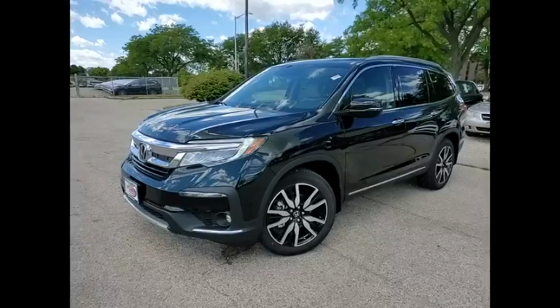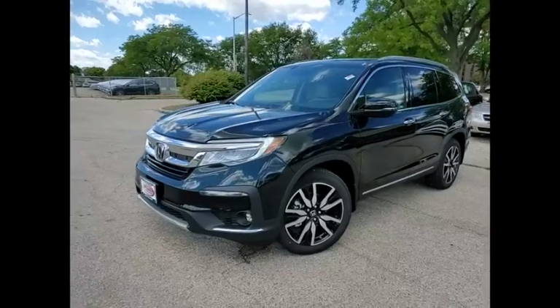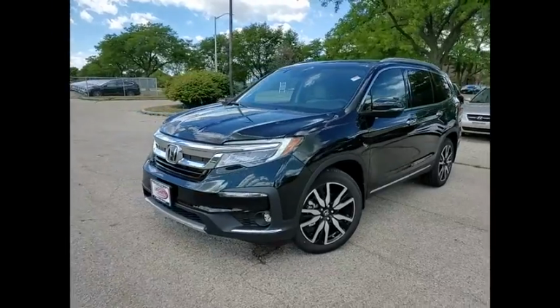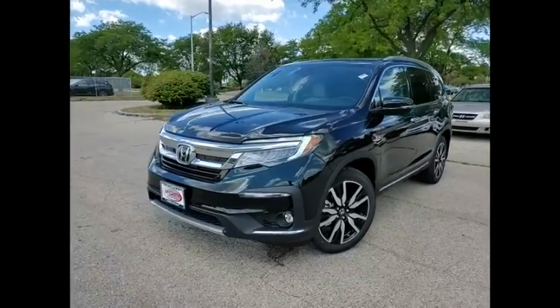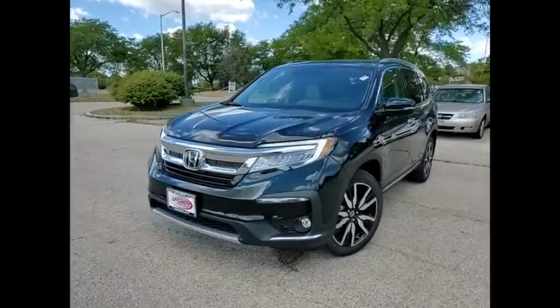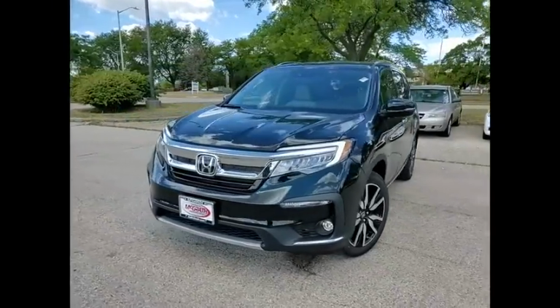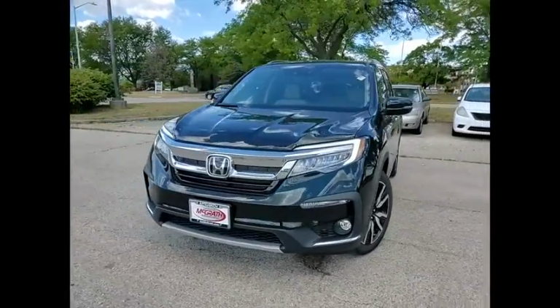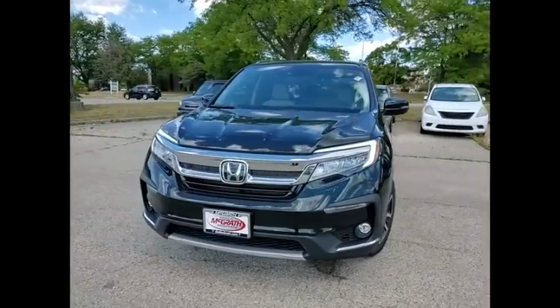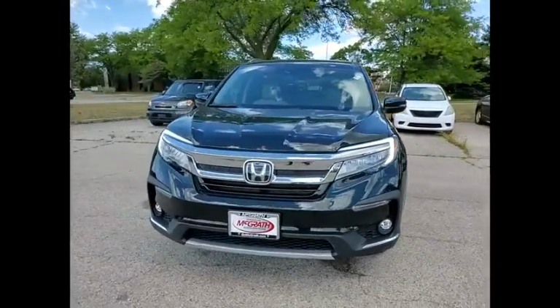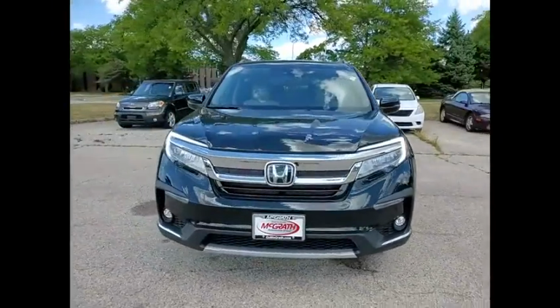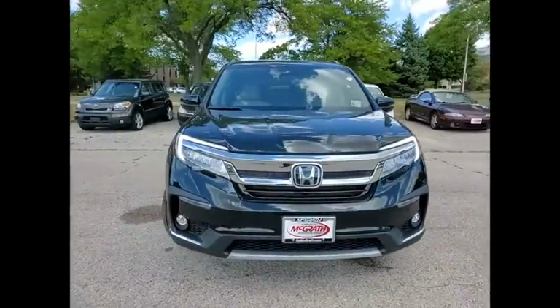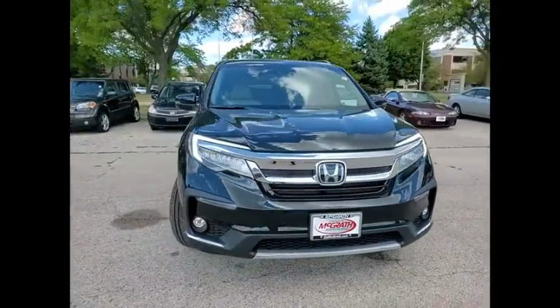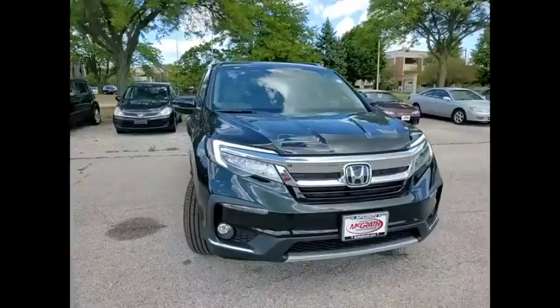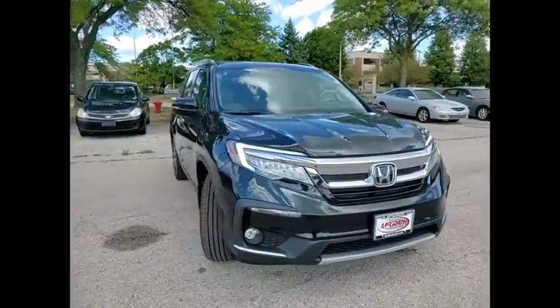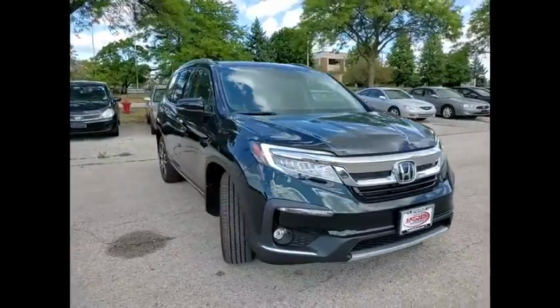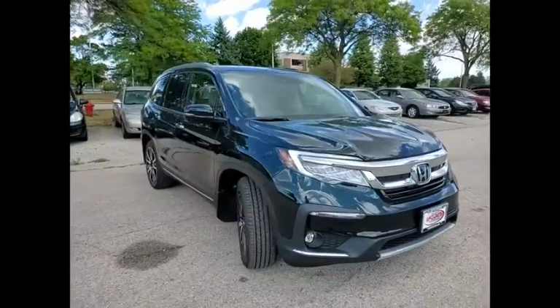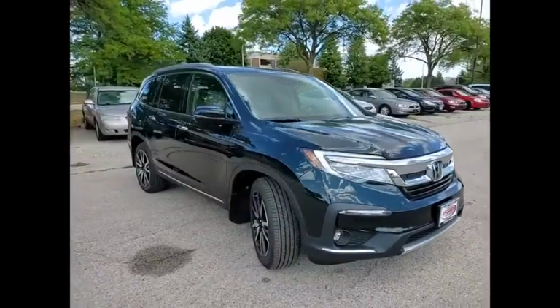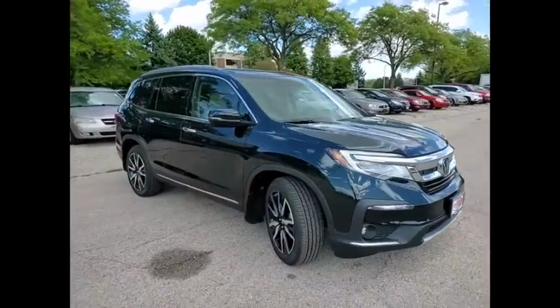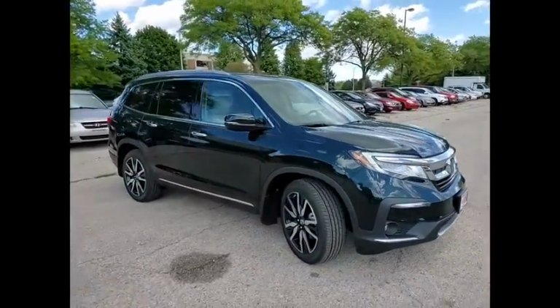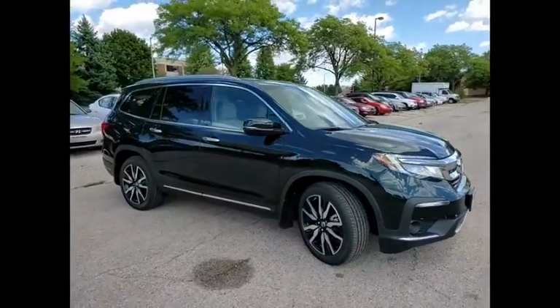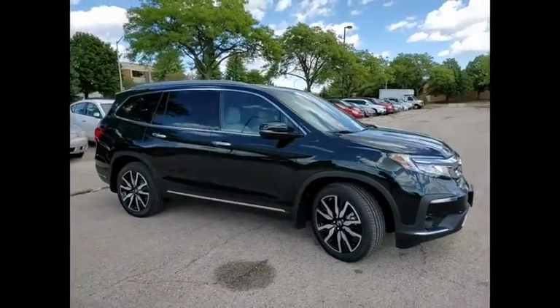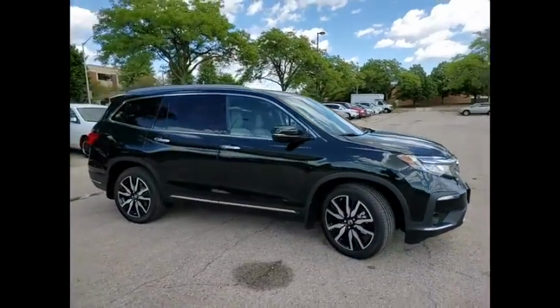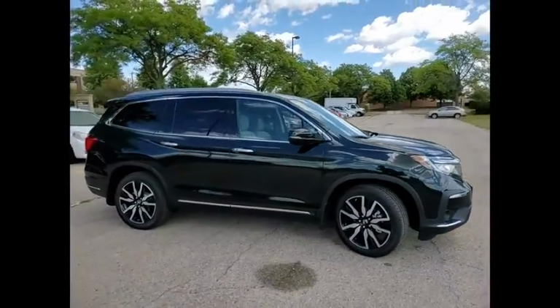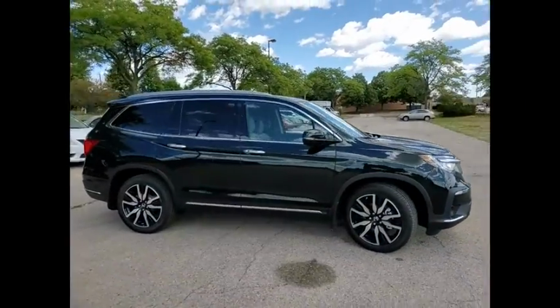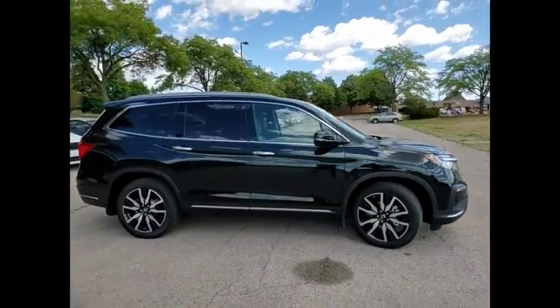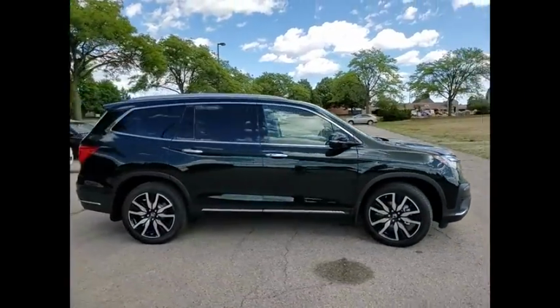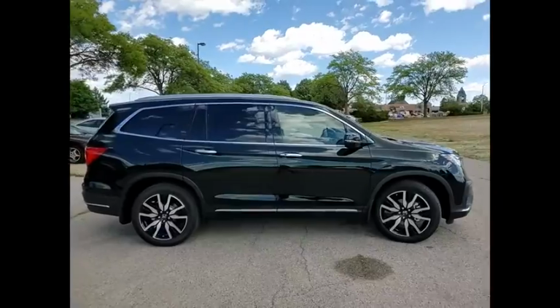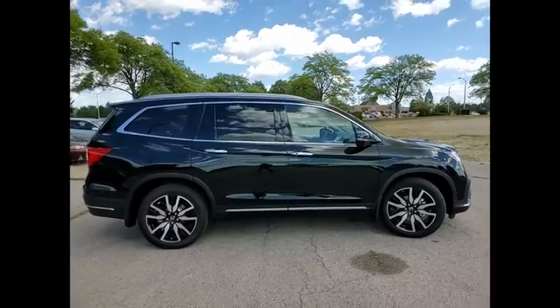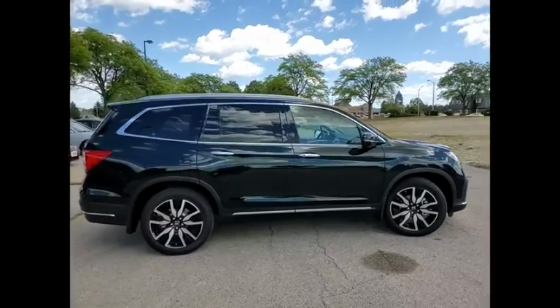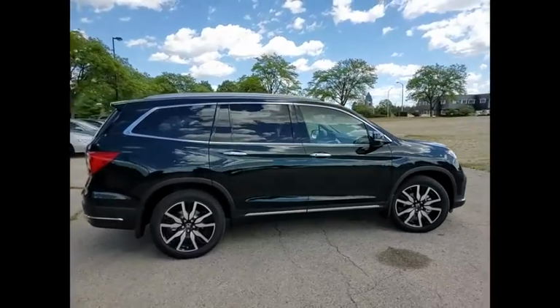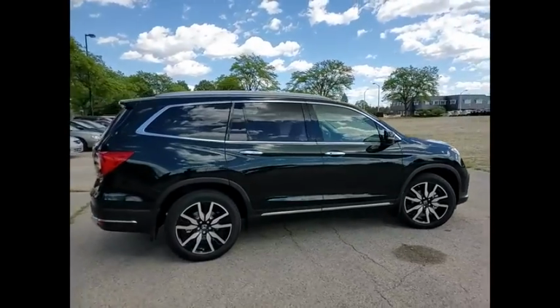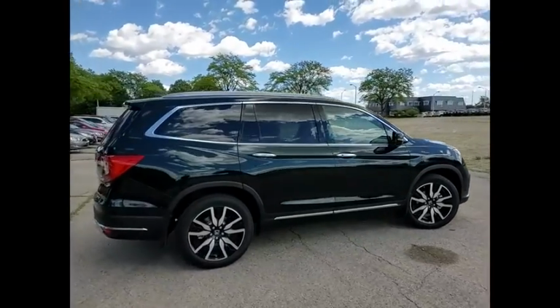Looking for the right vehicle? Check out the 2021 Pilot. Optimal utility. Indulgent interior. Powerful performer. You'll be ready for almost anything in the Honda Pilot.